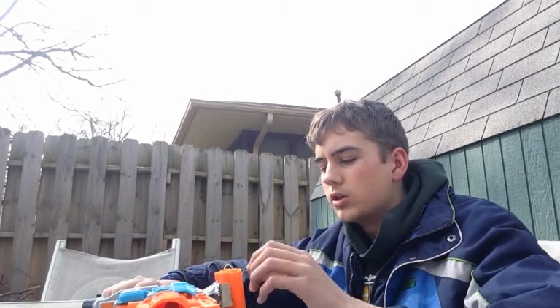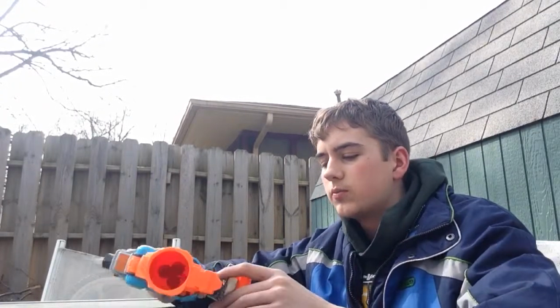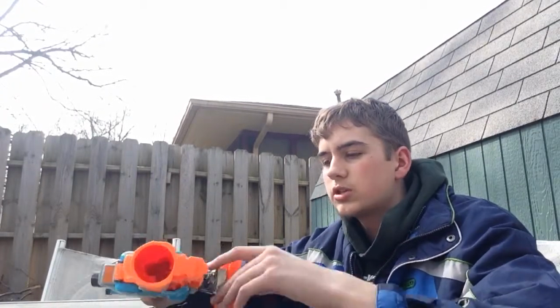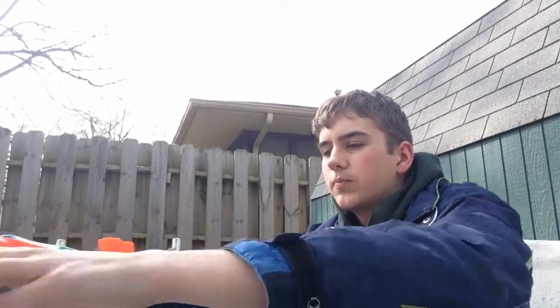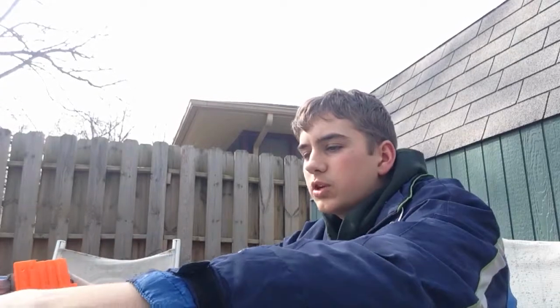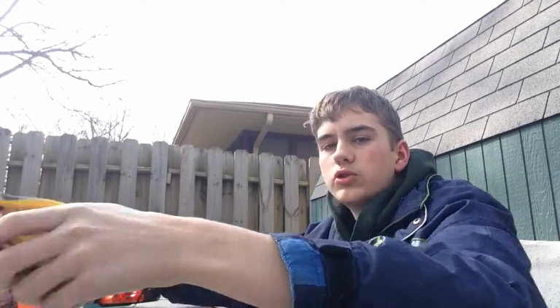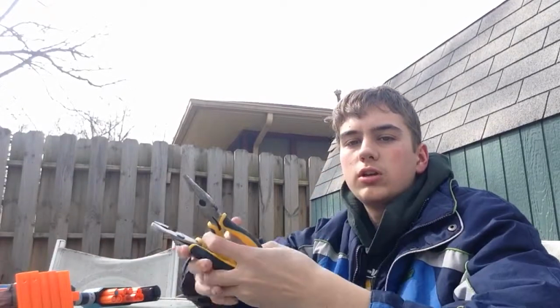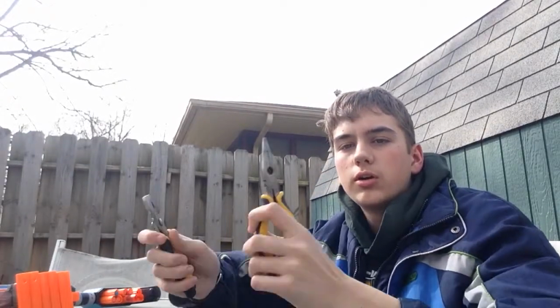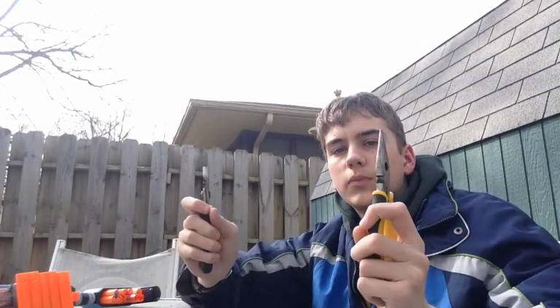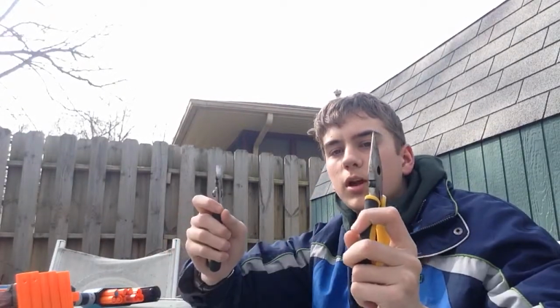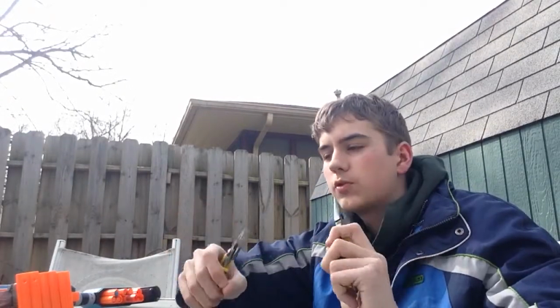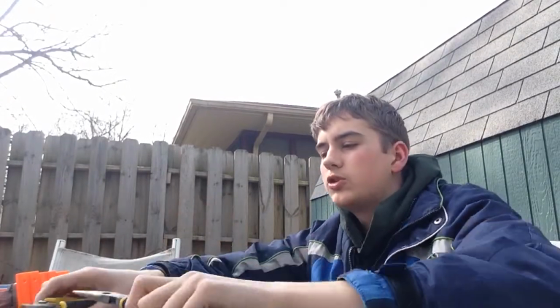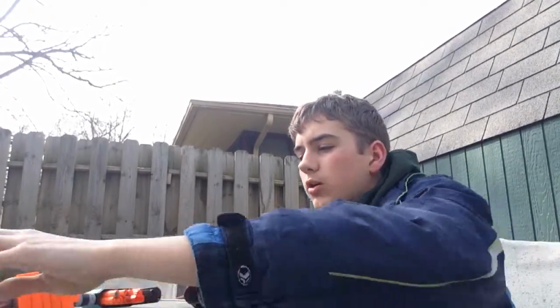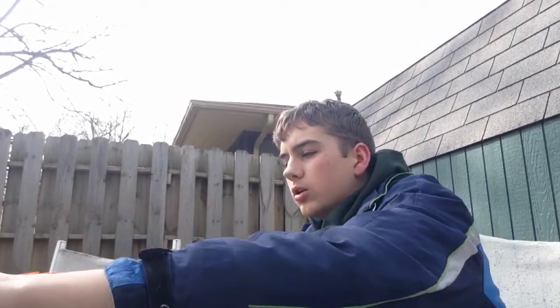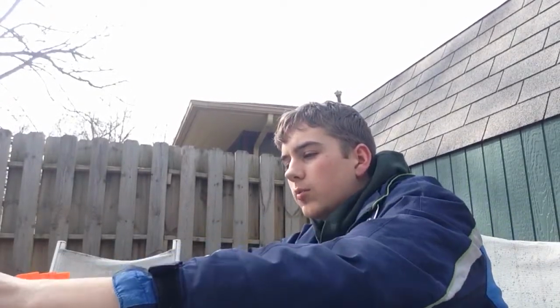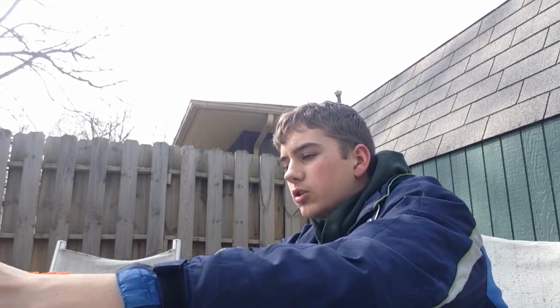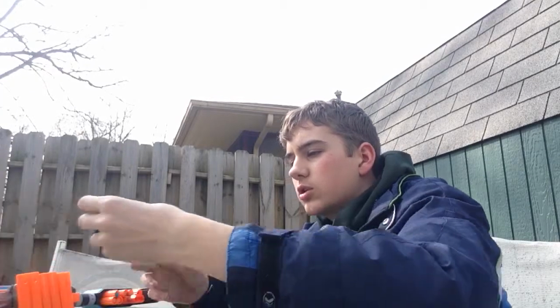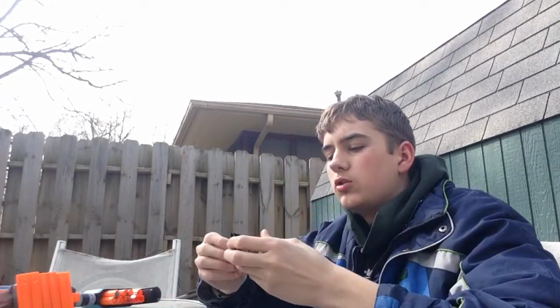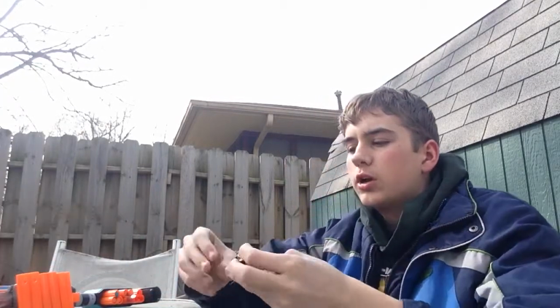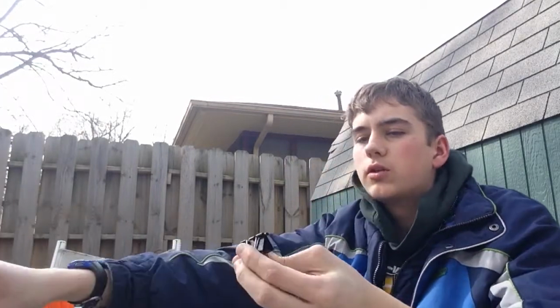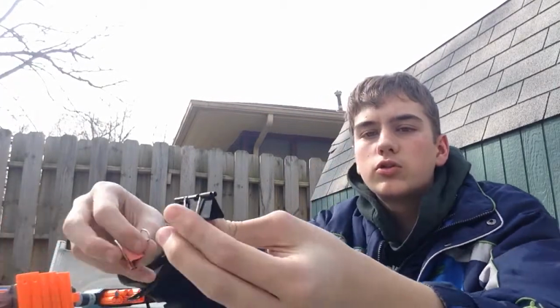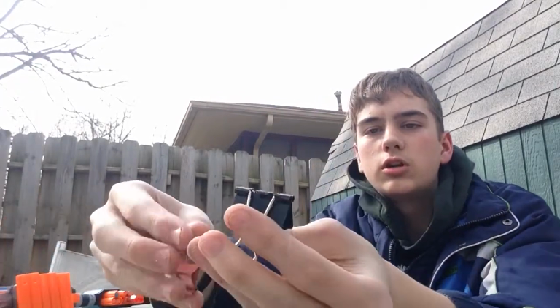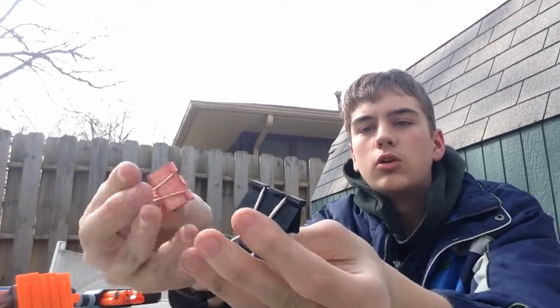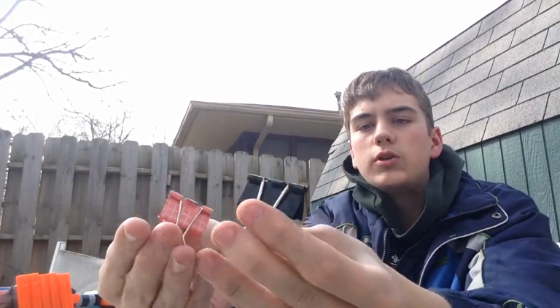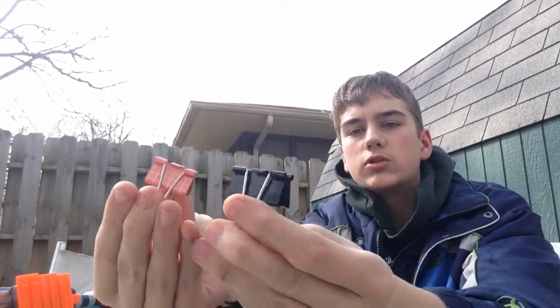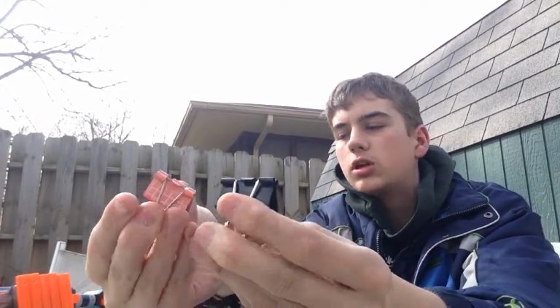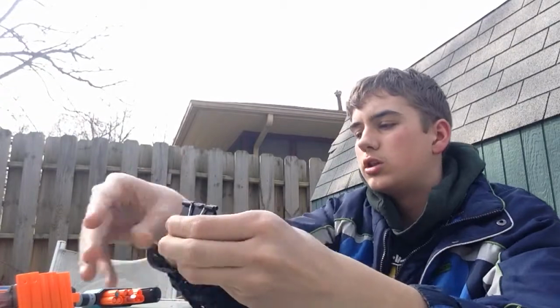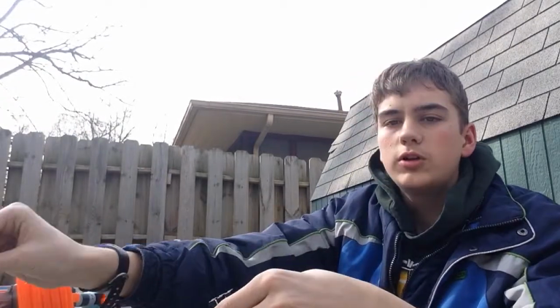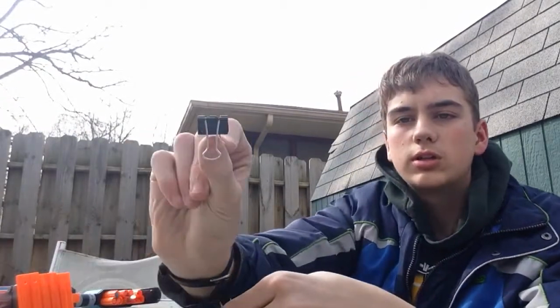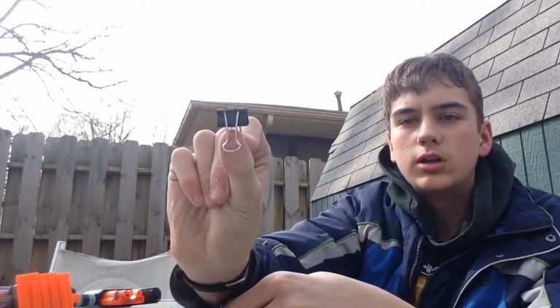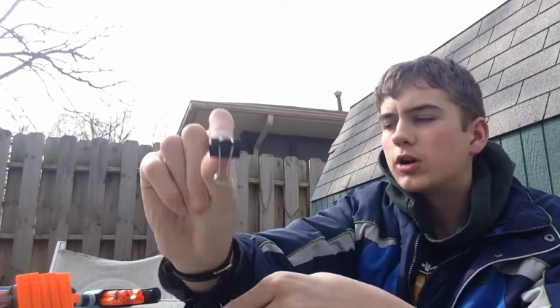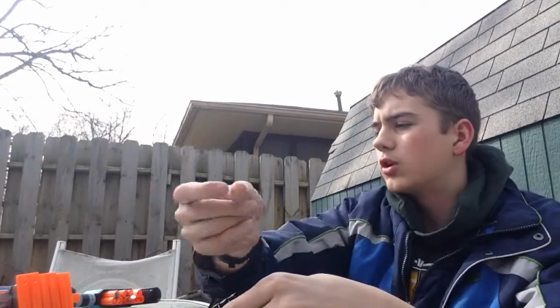Let's get started. Tools you will need are pliers, preferably two pairs, and binder clips — you want either the large ones or the medium sized ones. These small ones you don't want, they're garbage.